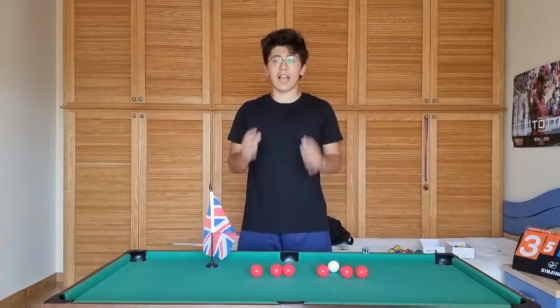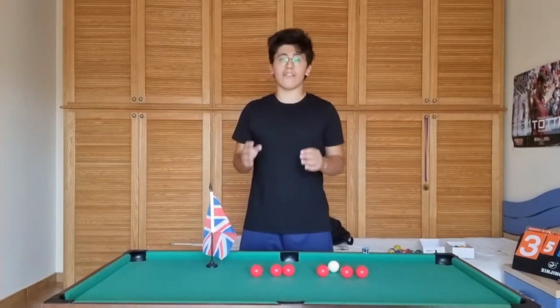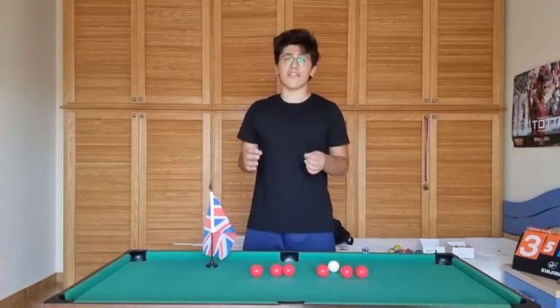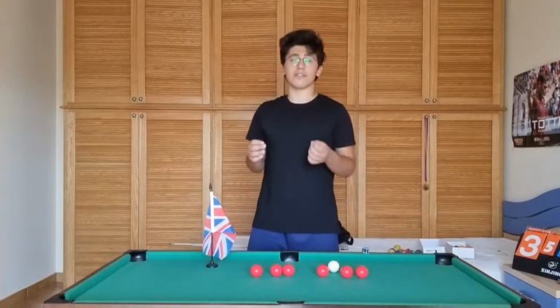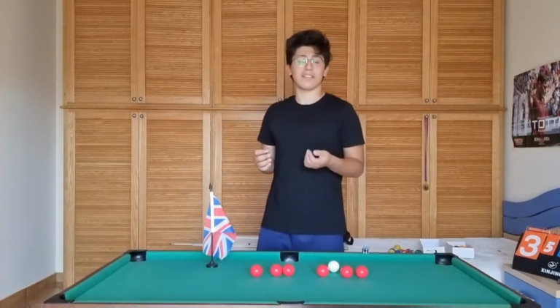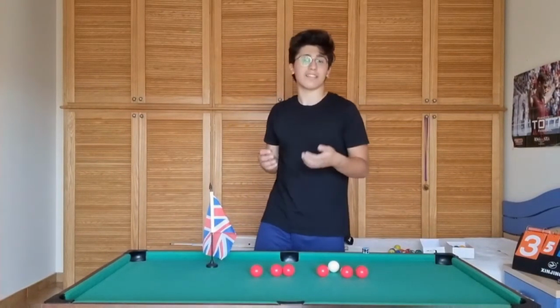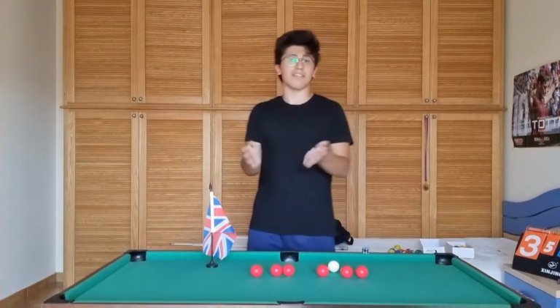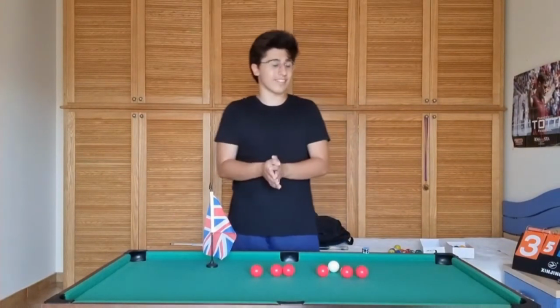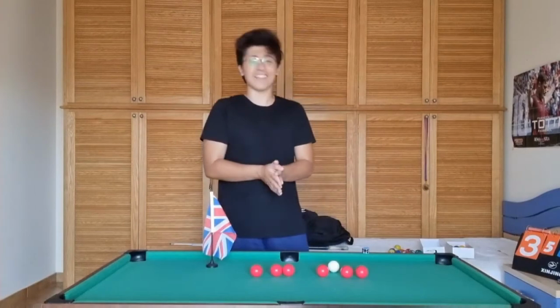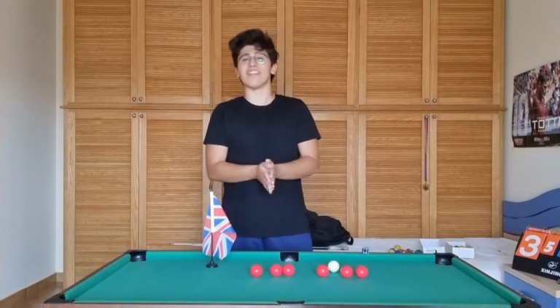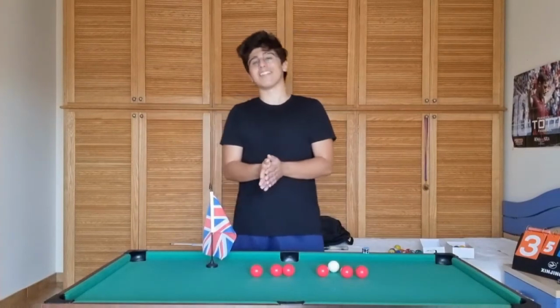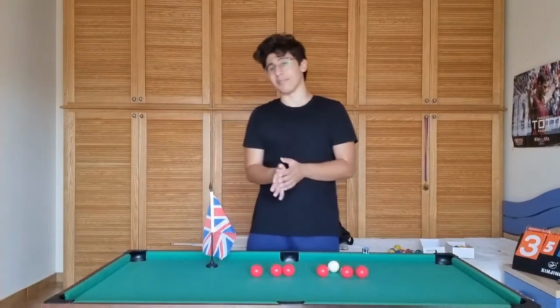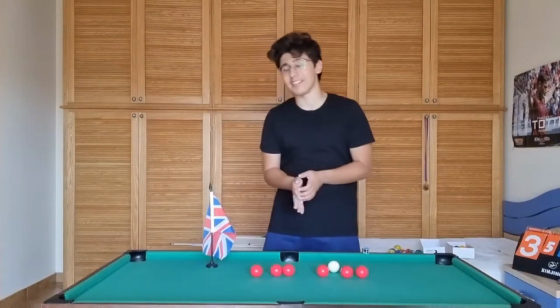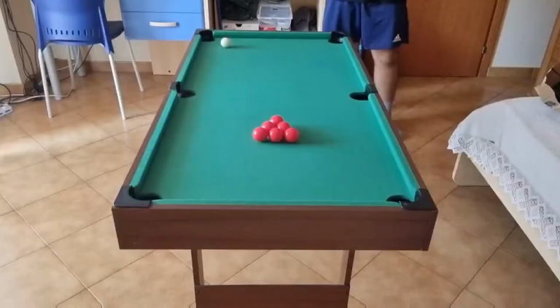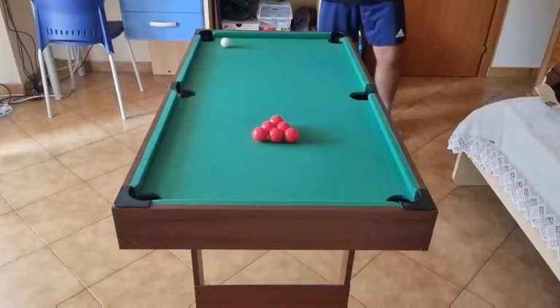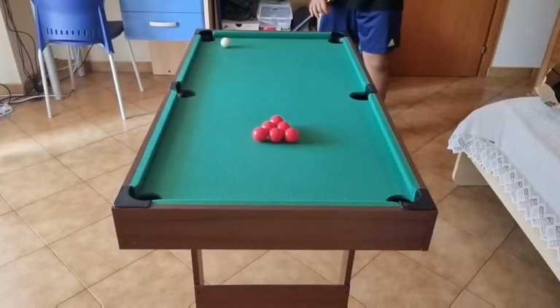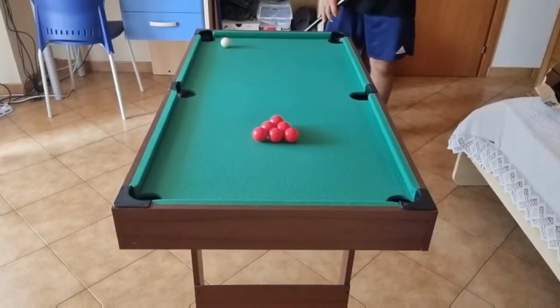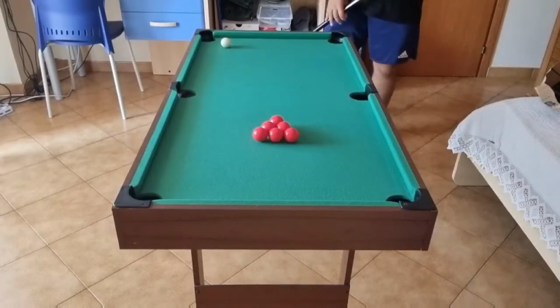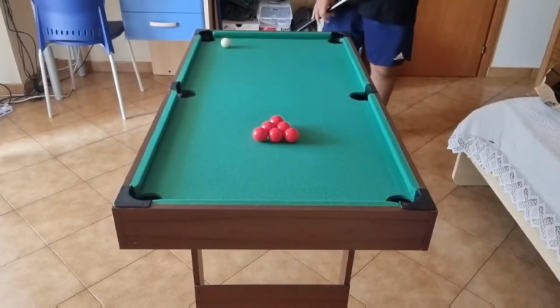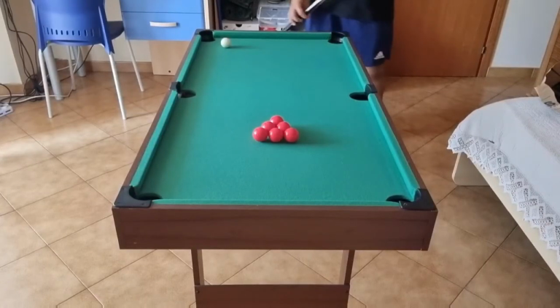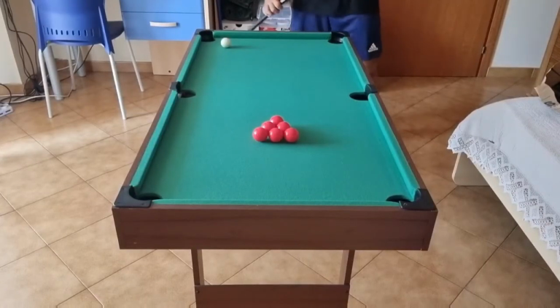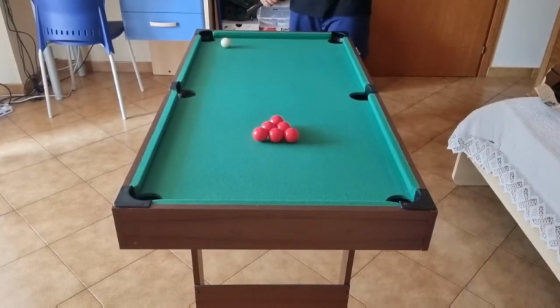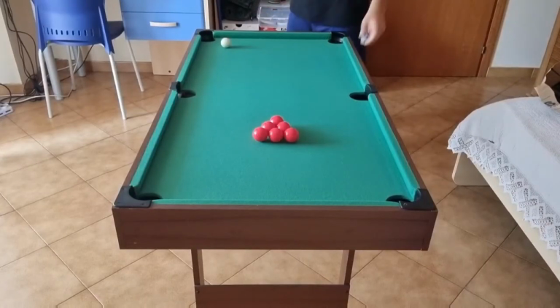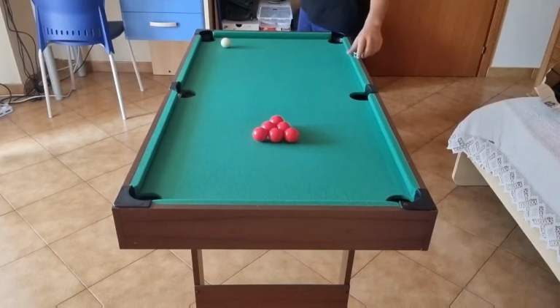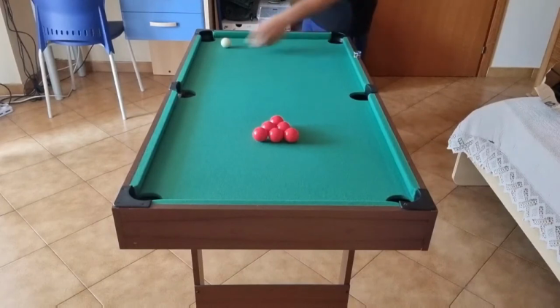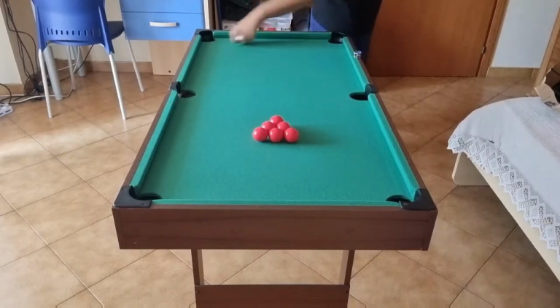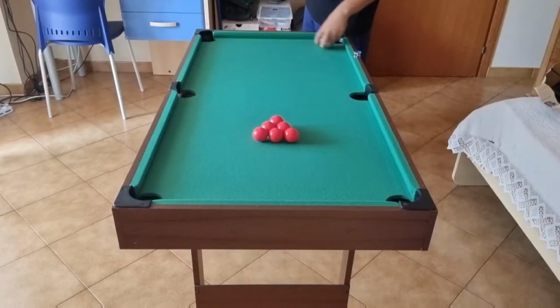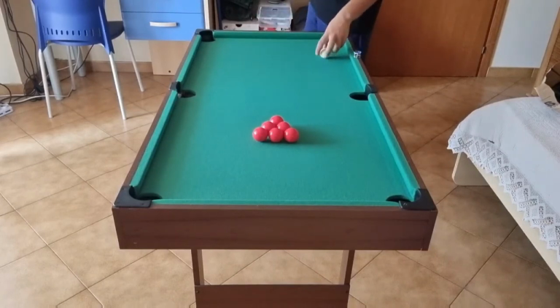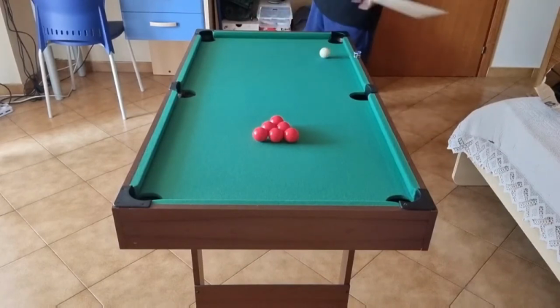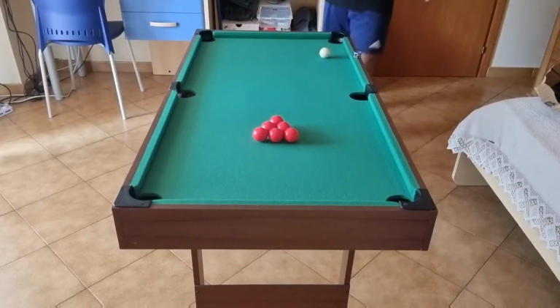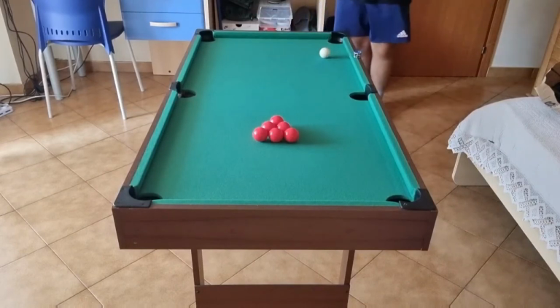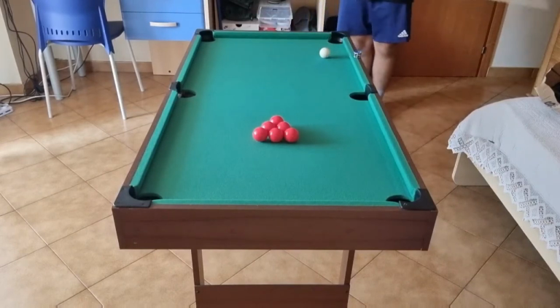I think I've talked too much — let's now try to play this type of pool. I have set up the table for the 6 ball match. Now let's break.